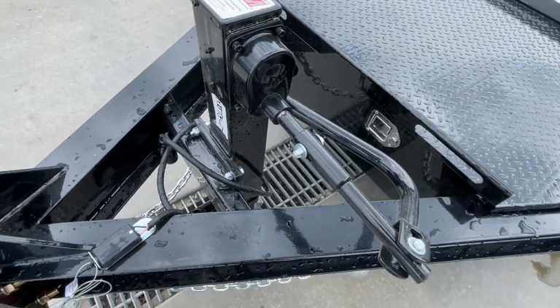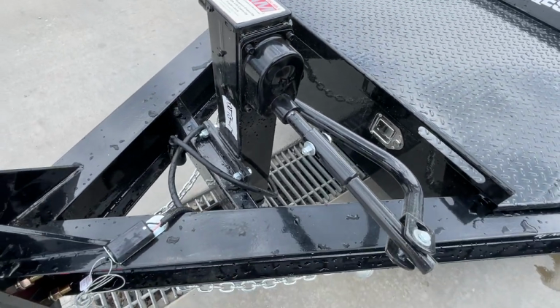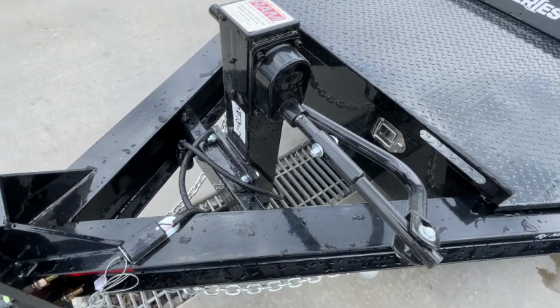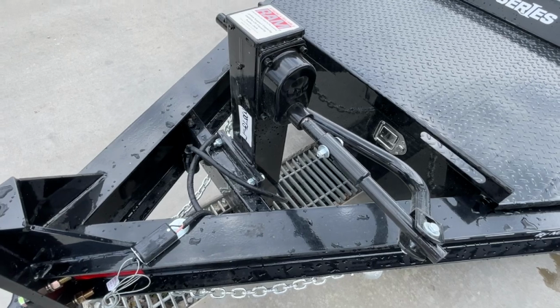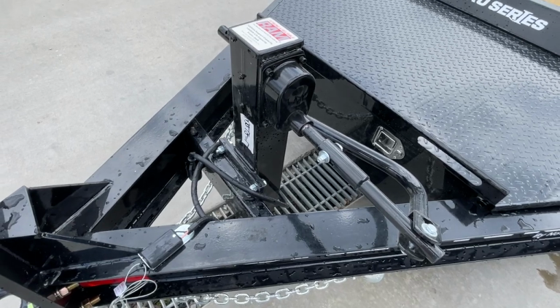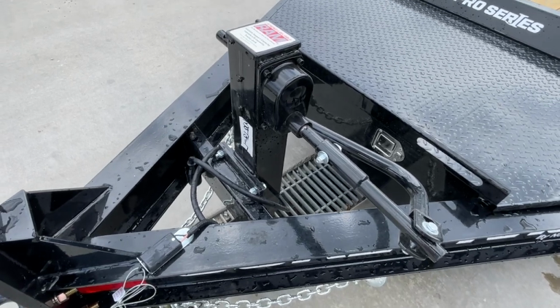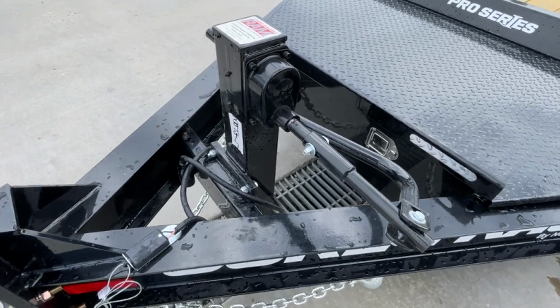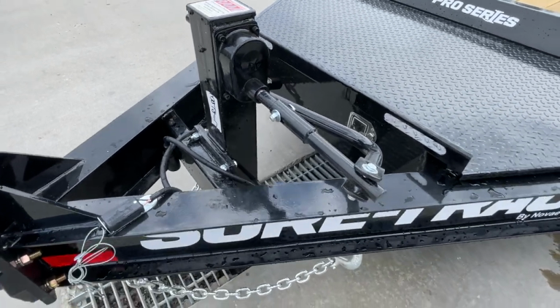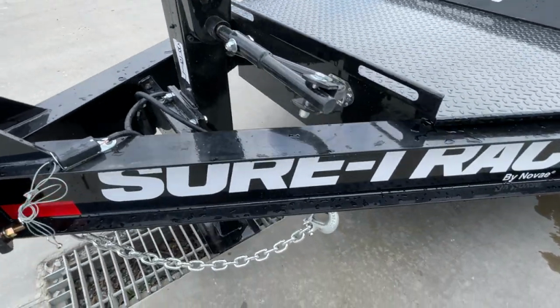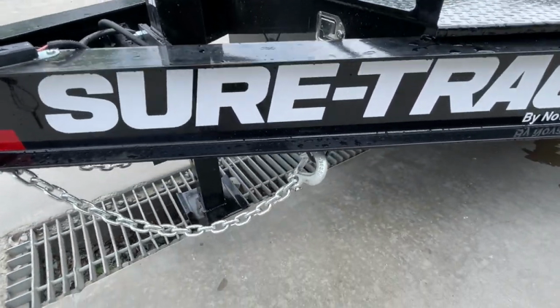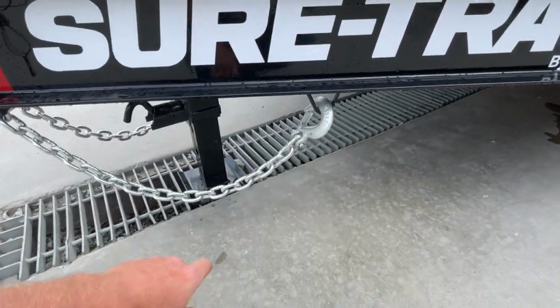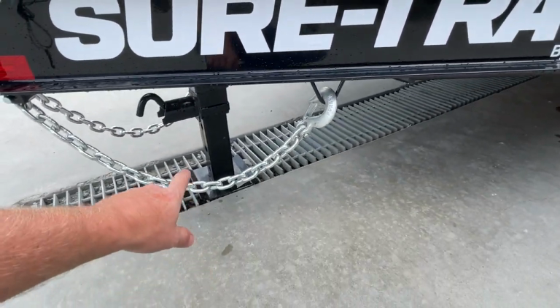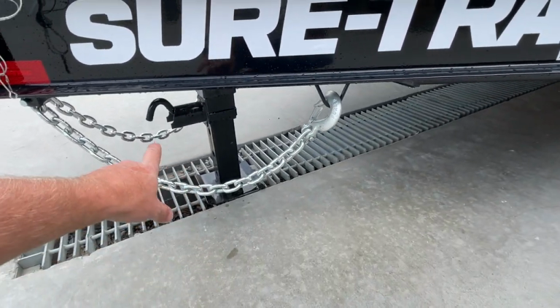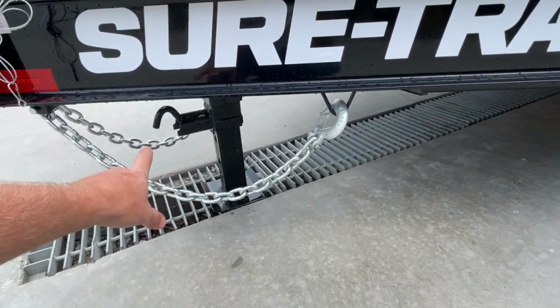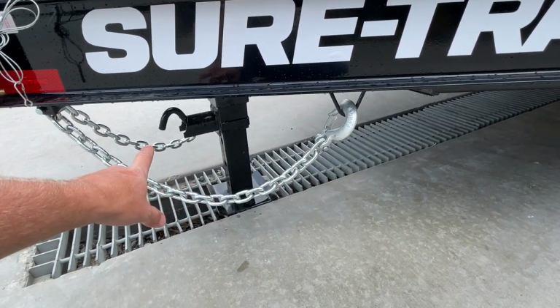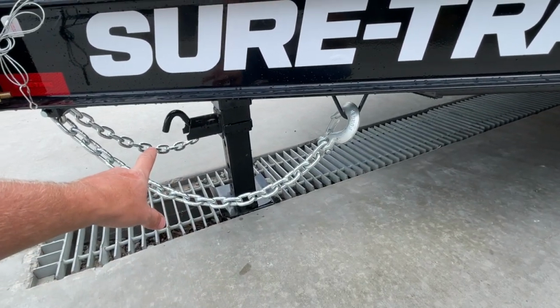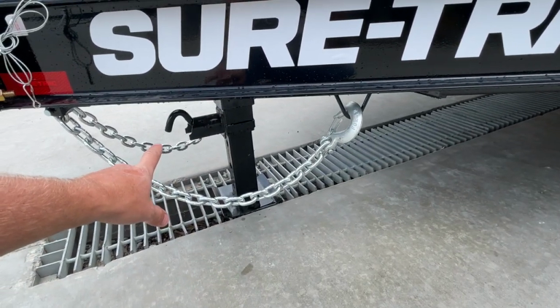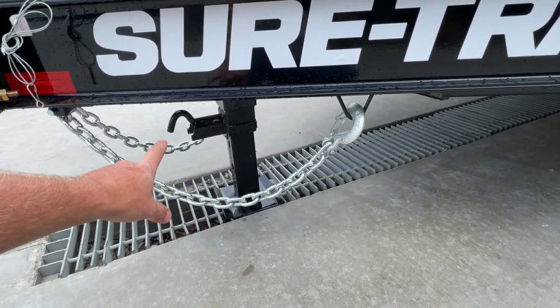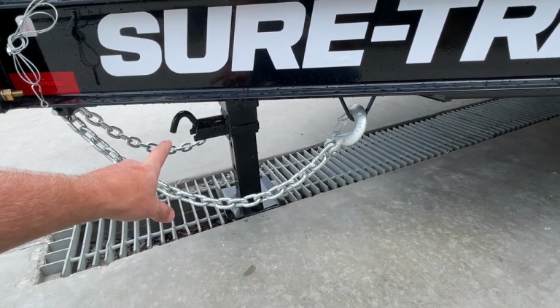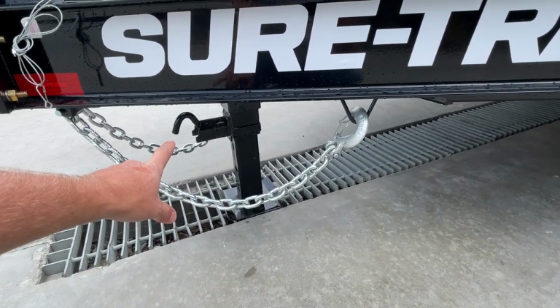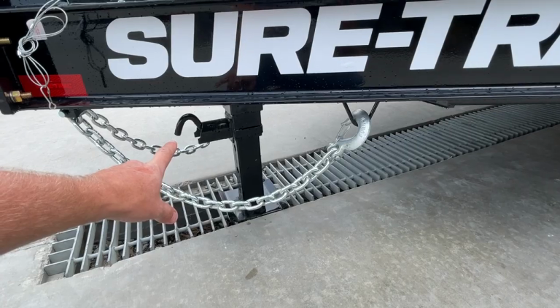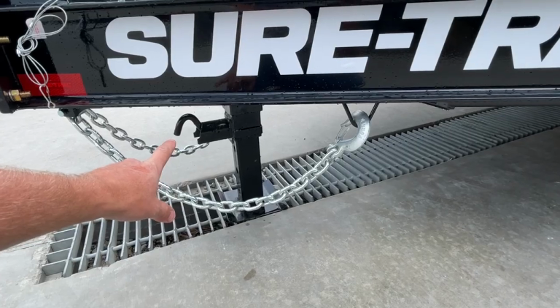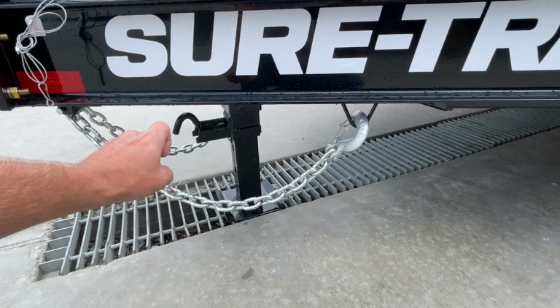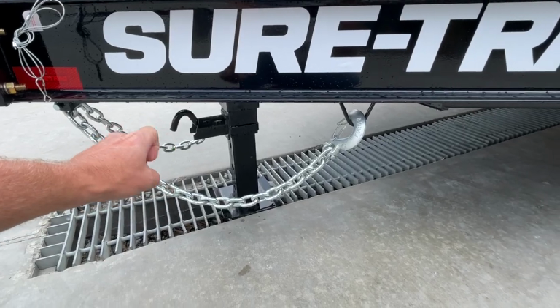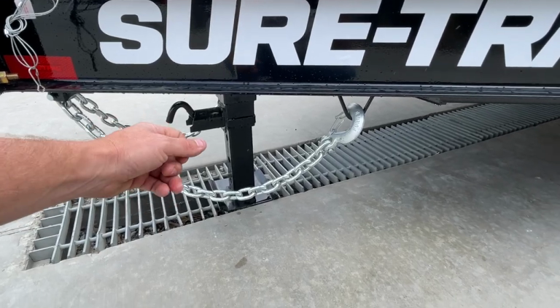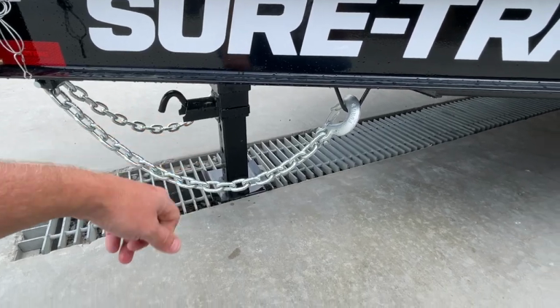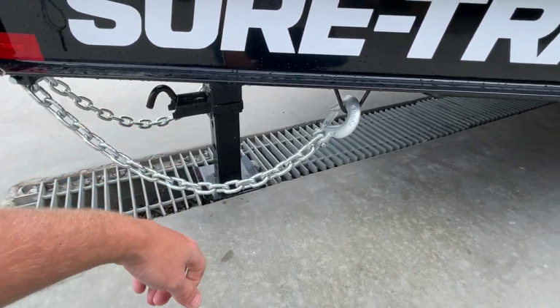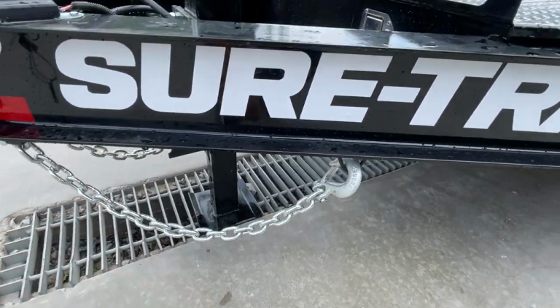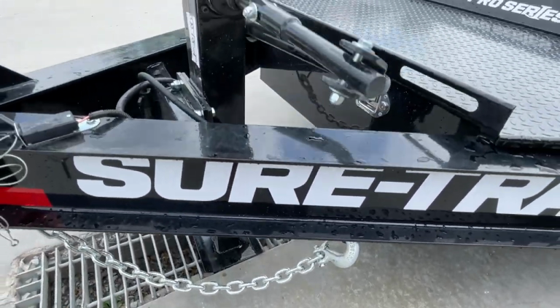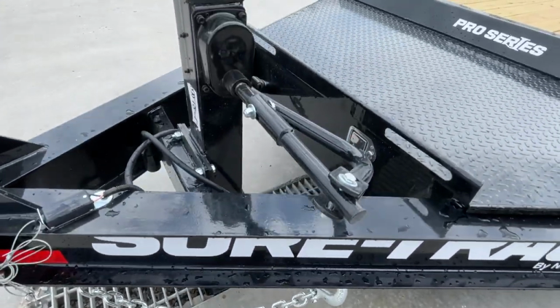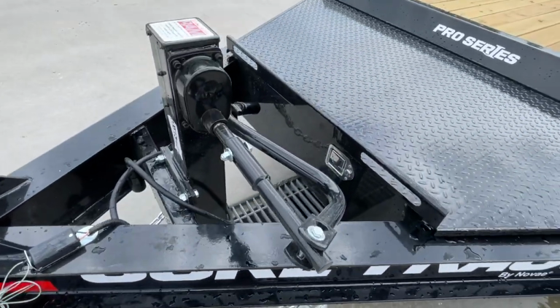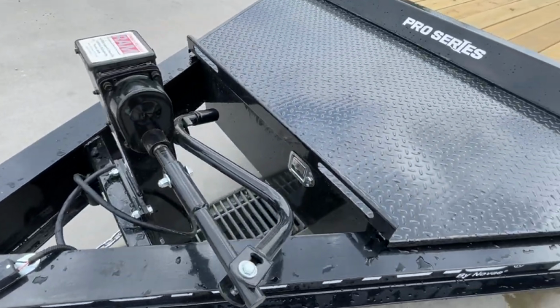Jack is bolt-on if you ever damage it — it's super easy to replace. Also, it's a spring-assisted jack. Pull that pin handle and it'll spring load up in.